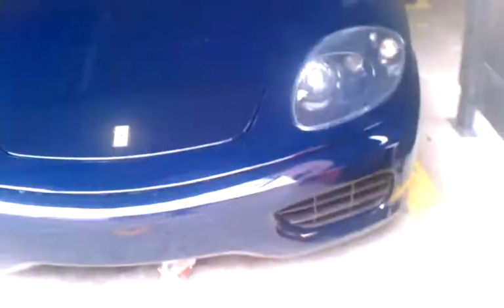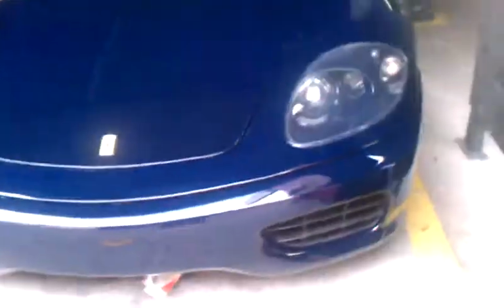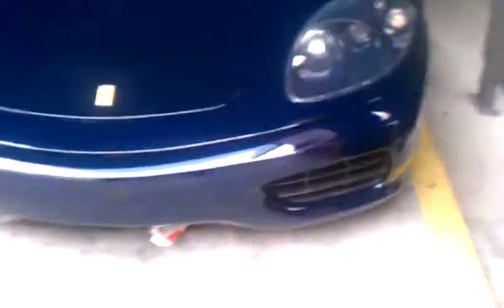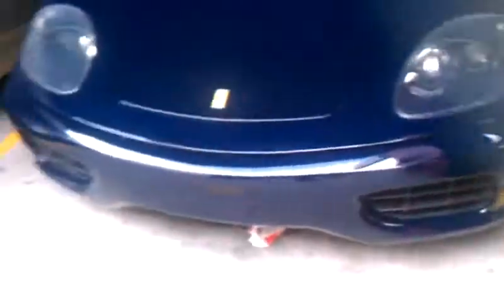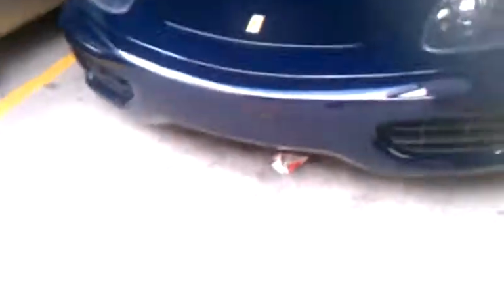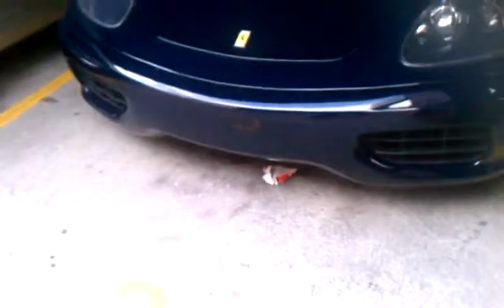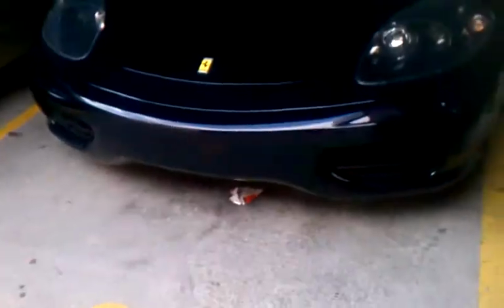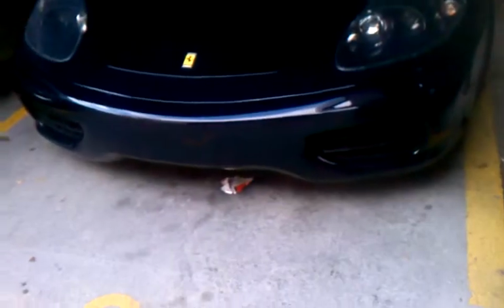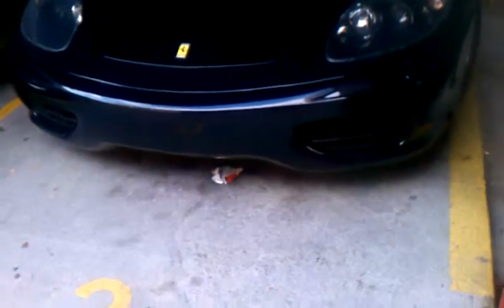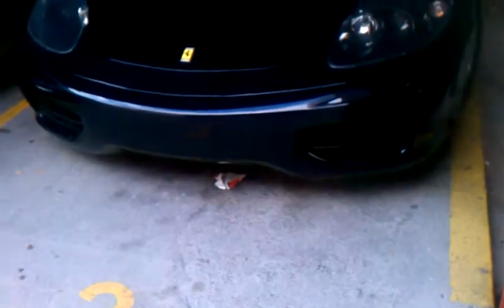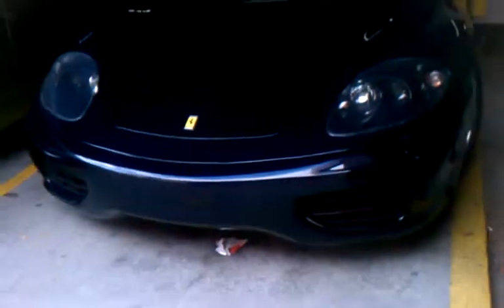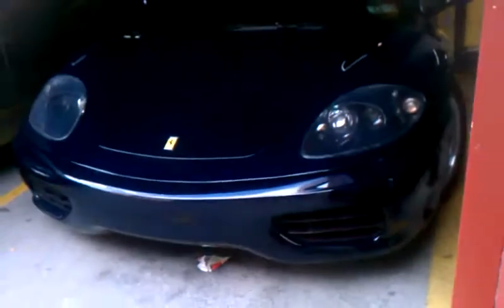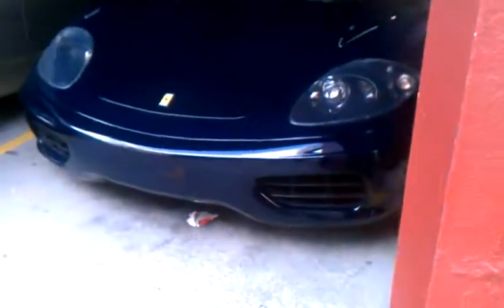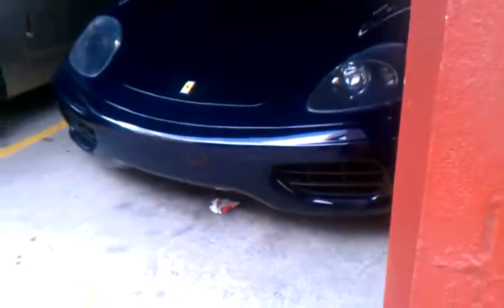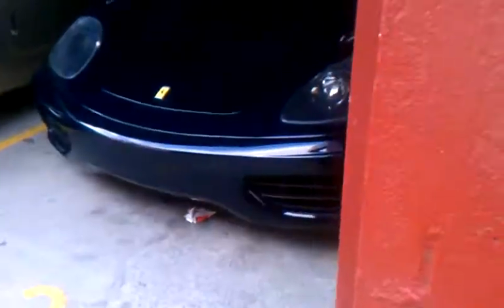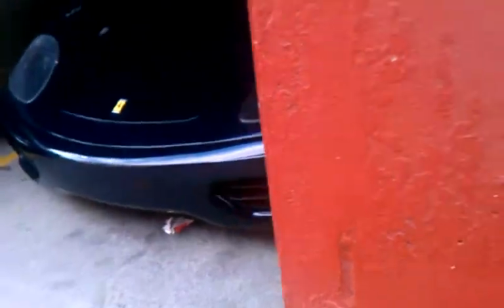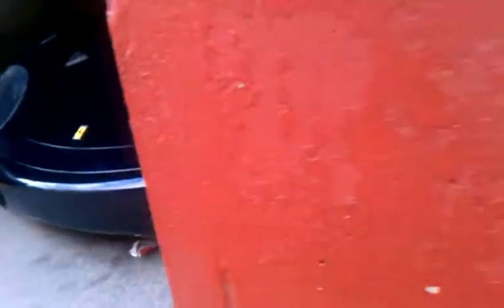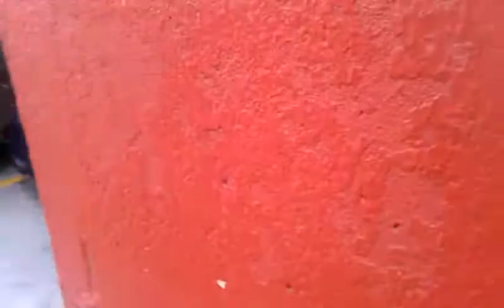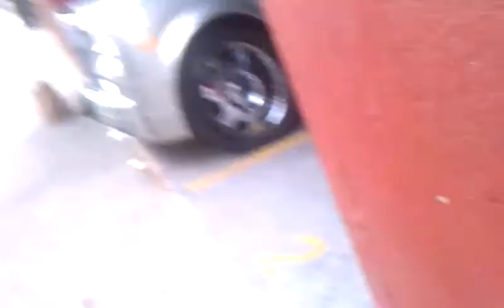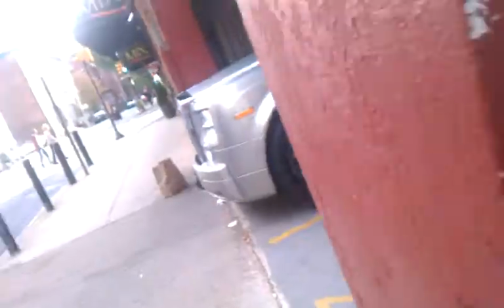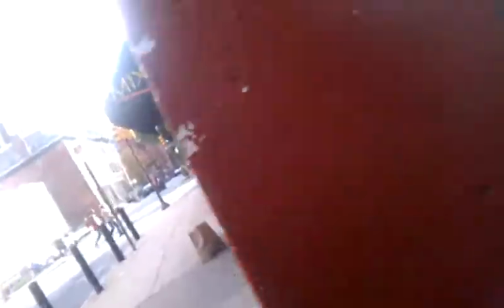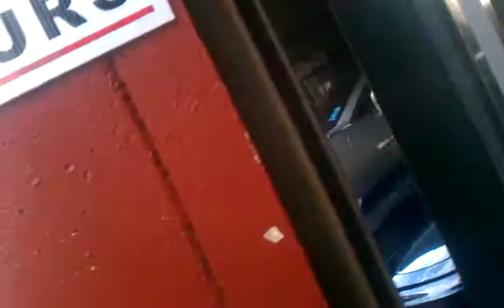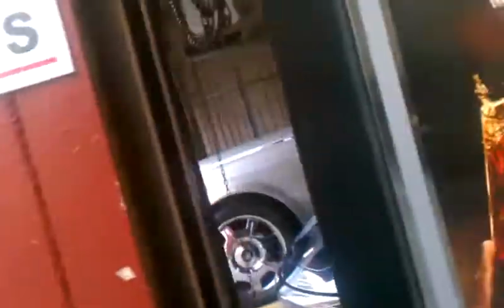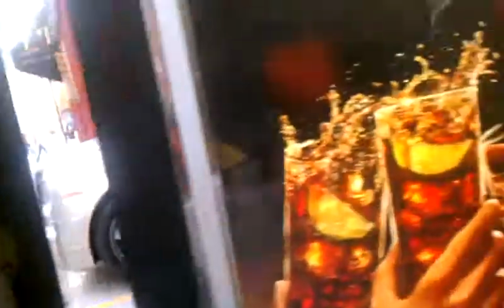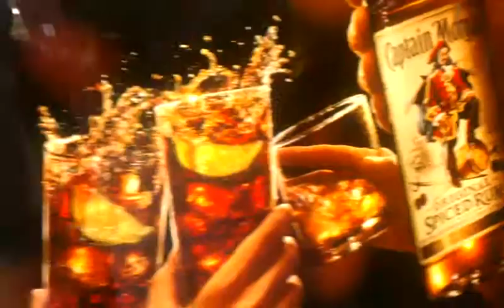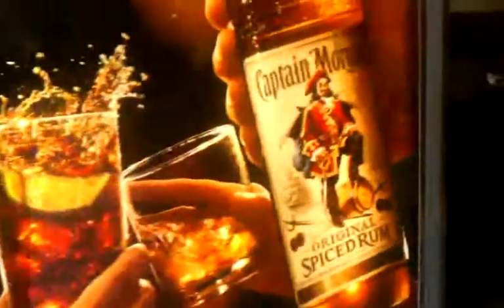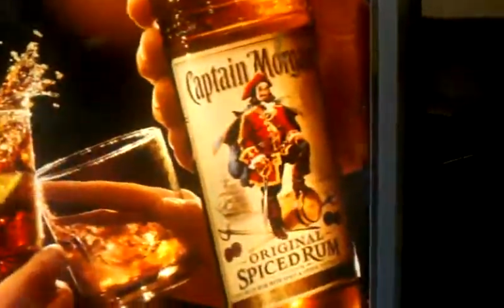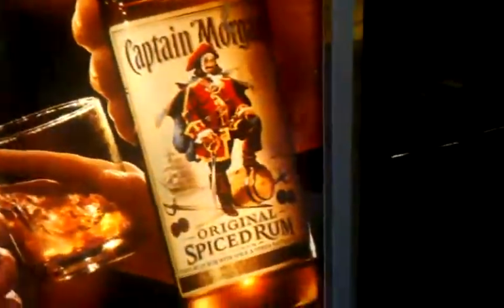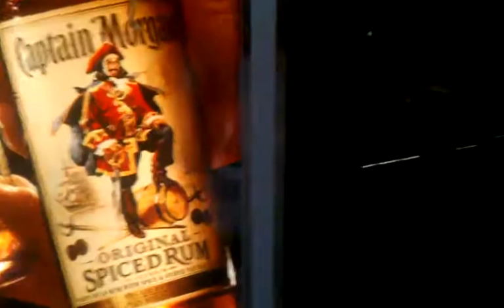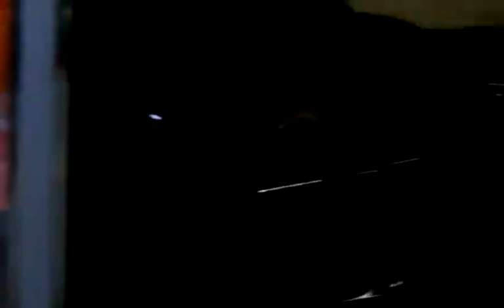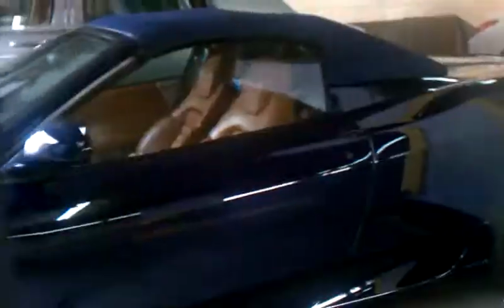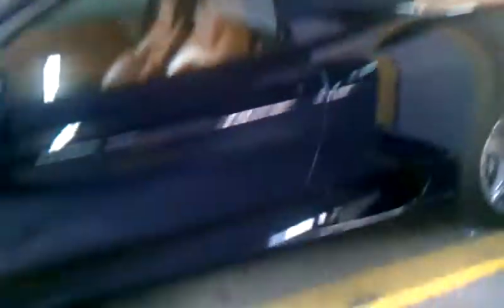Right here, looks like it appears to be a Ferrari — a dark blue. Dark blue Ferrari.